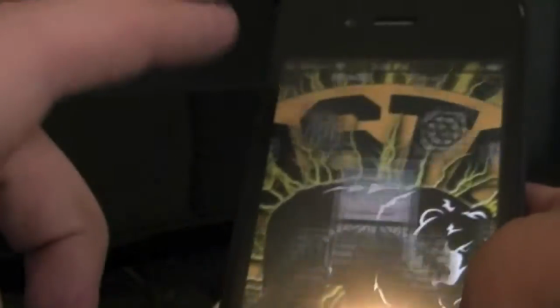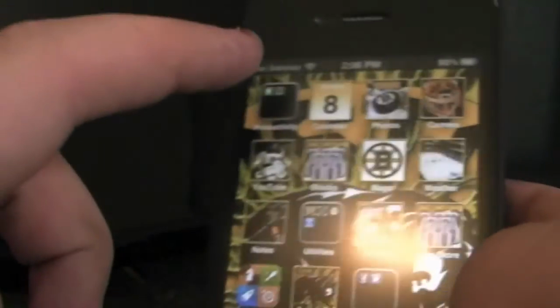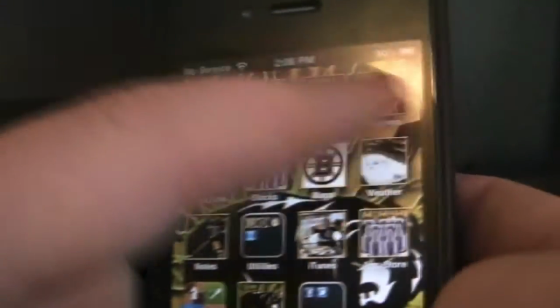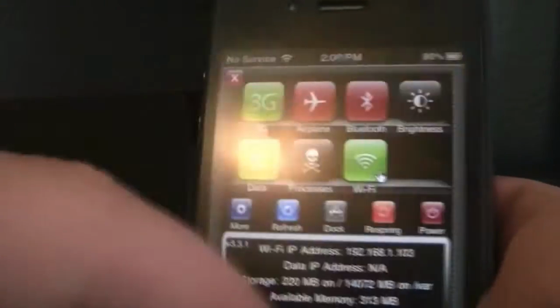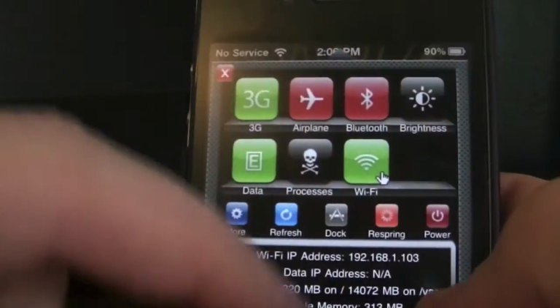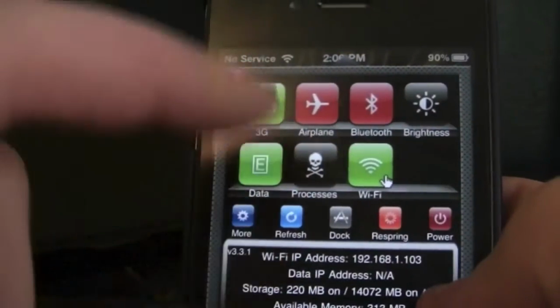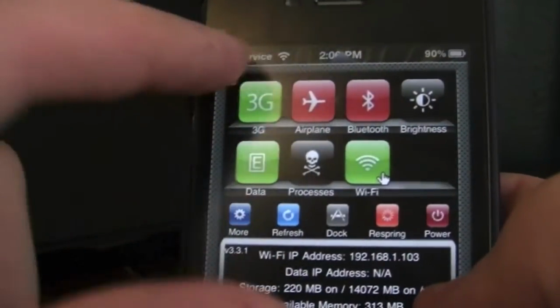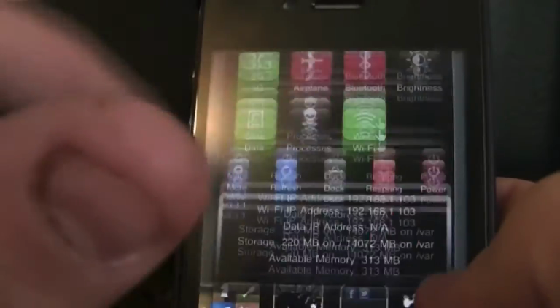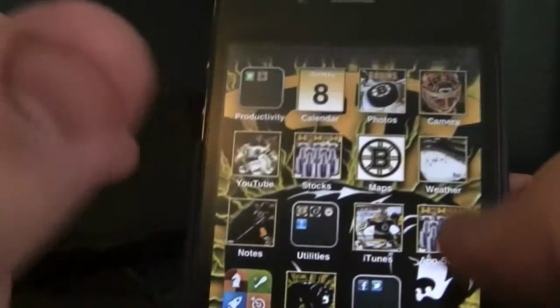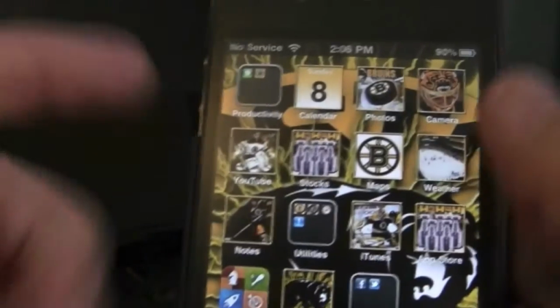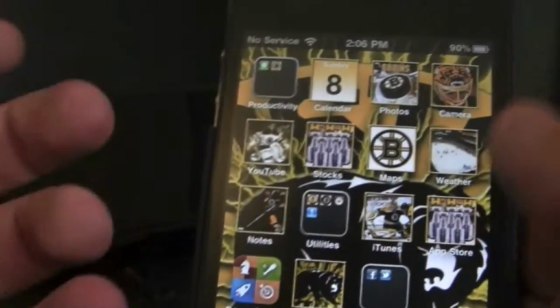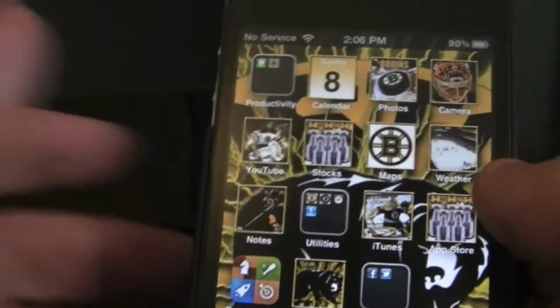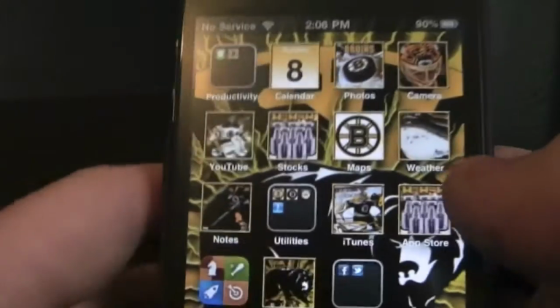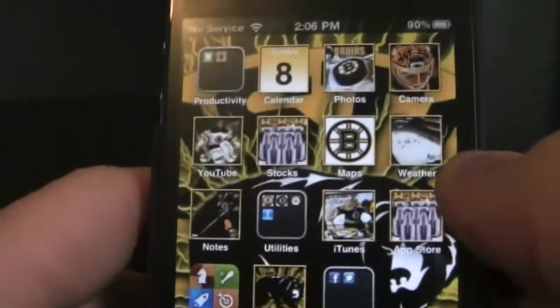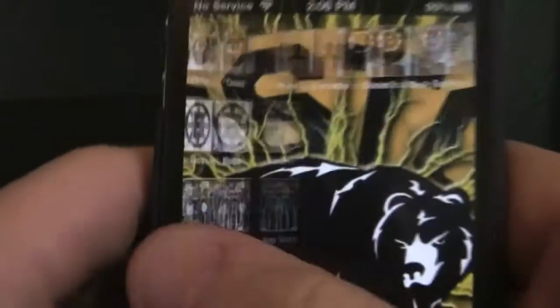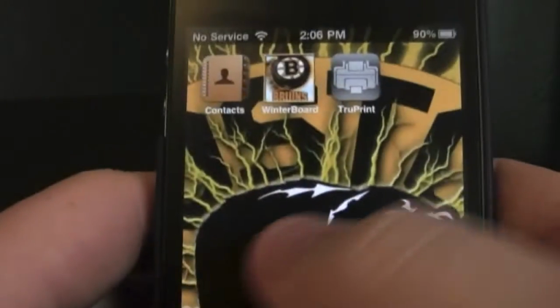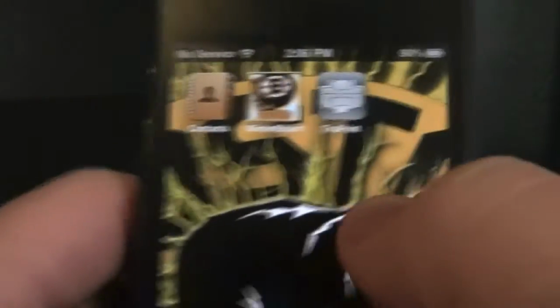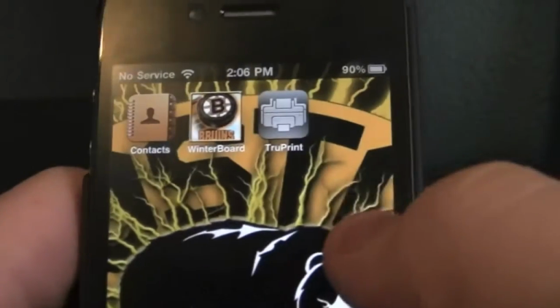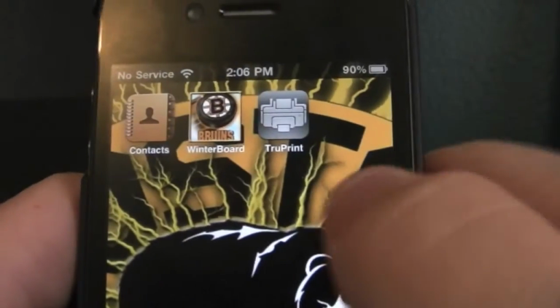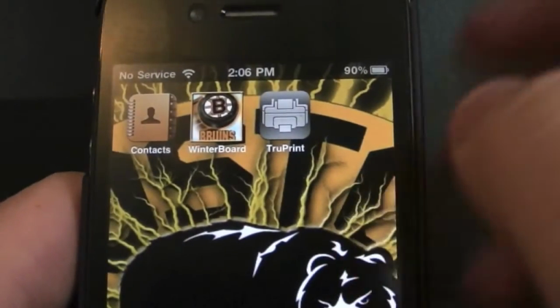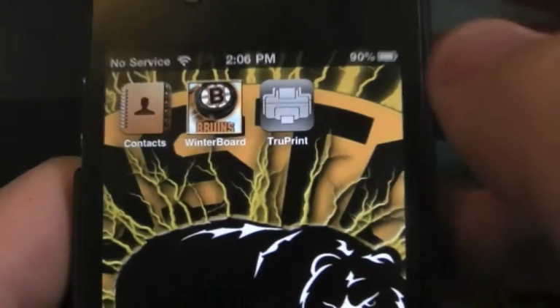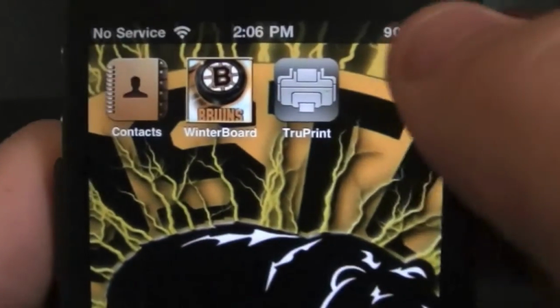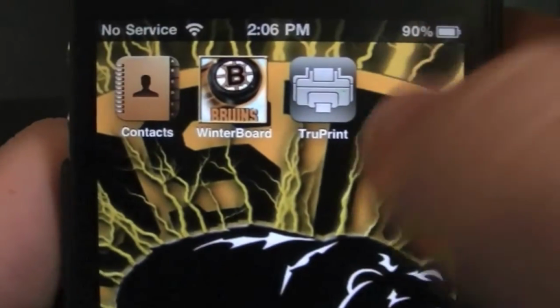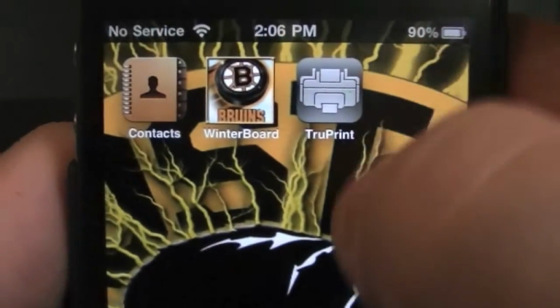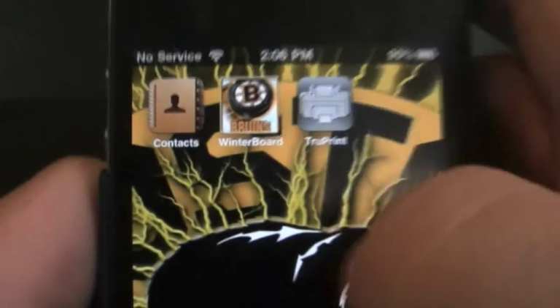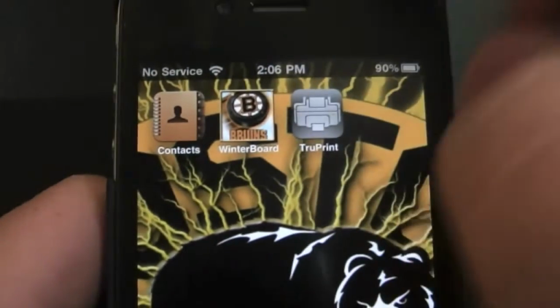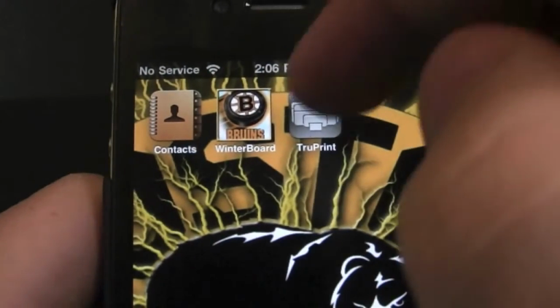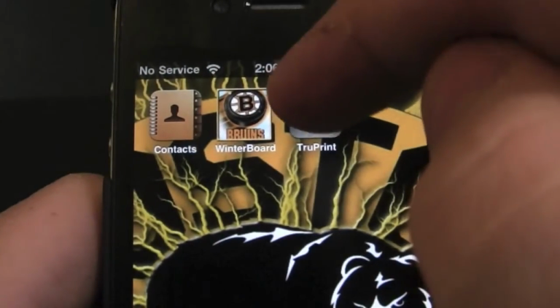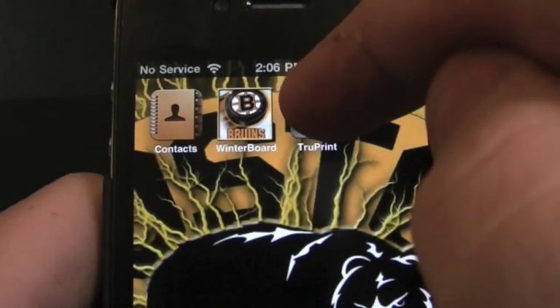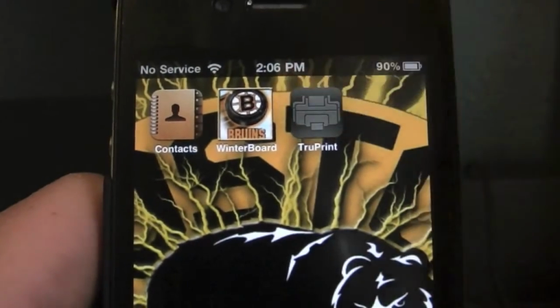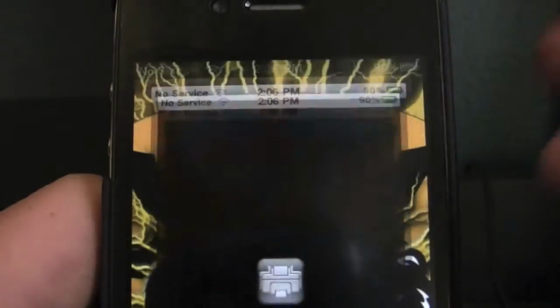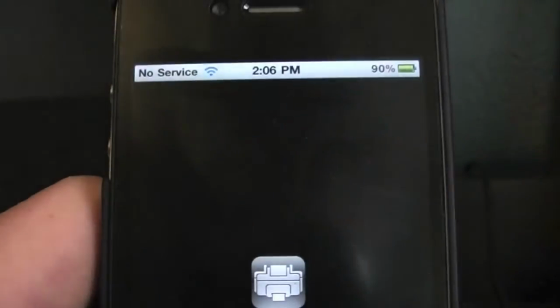So once your device has resprung, you're going to go back to your home screen, scroll over, and you will have a new icon that says True Print. You're going to want to go ahead and click on True Print.